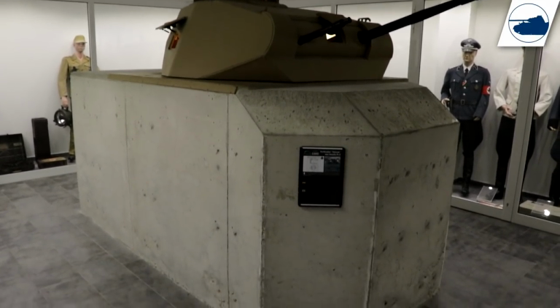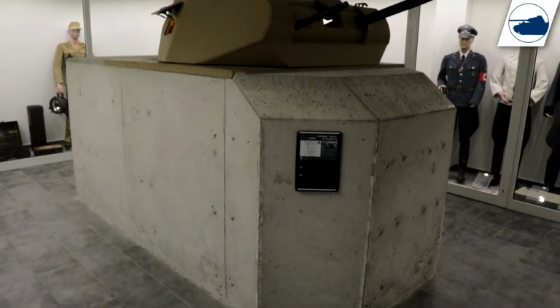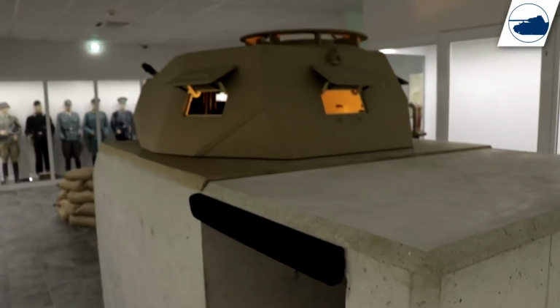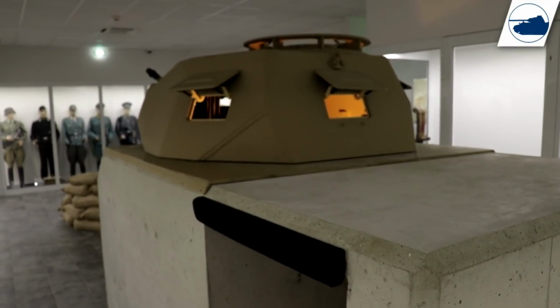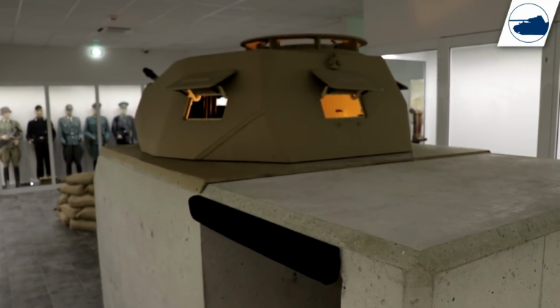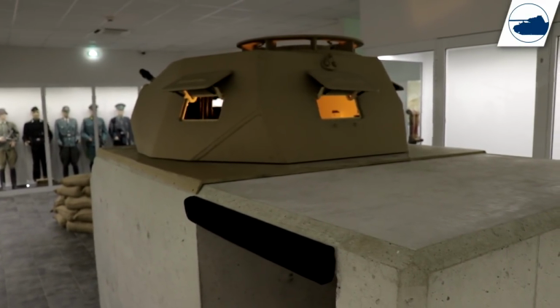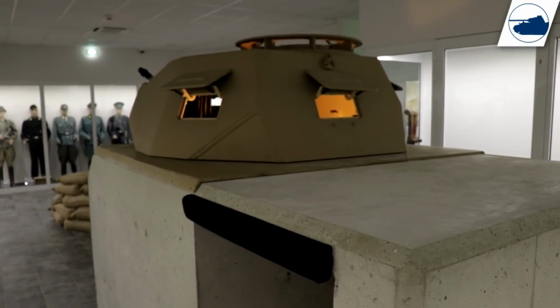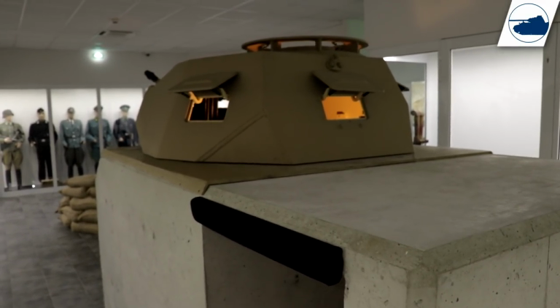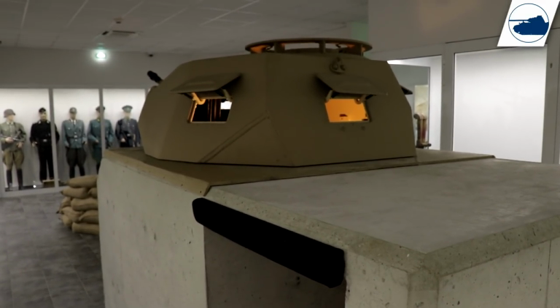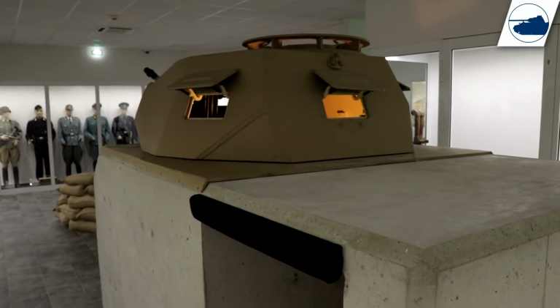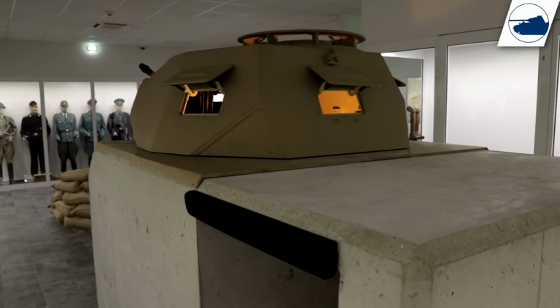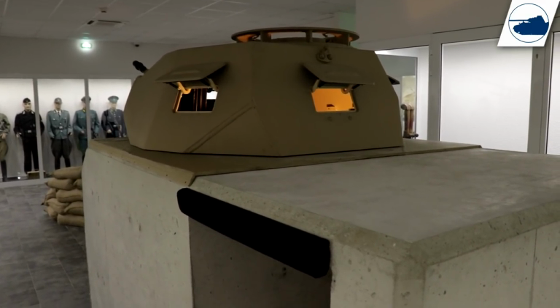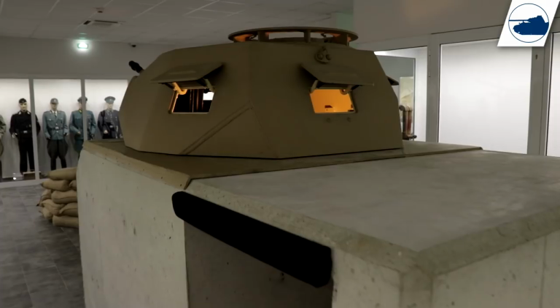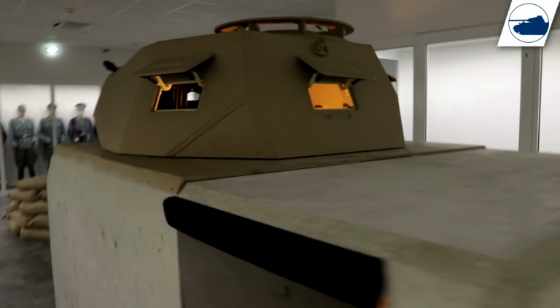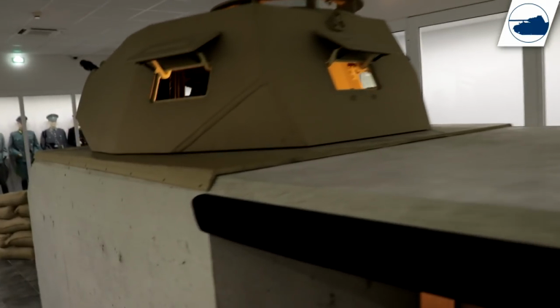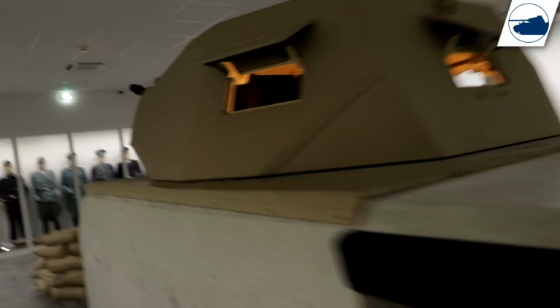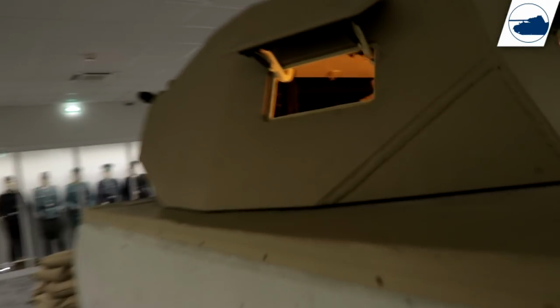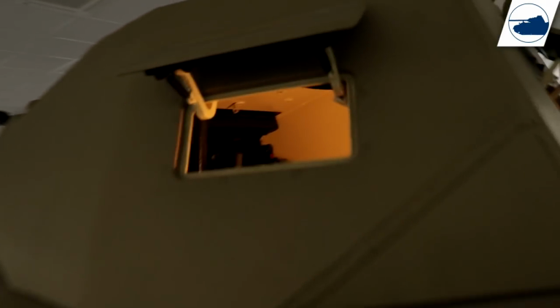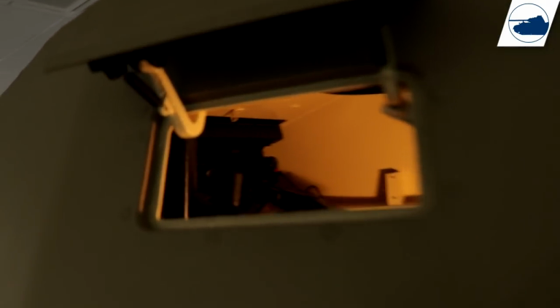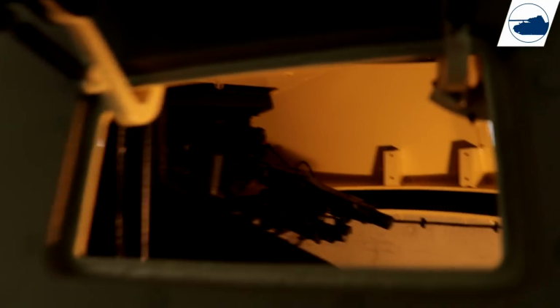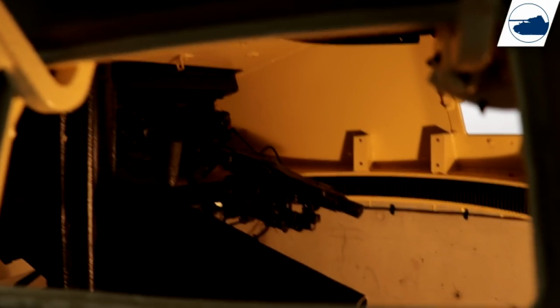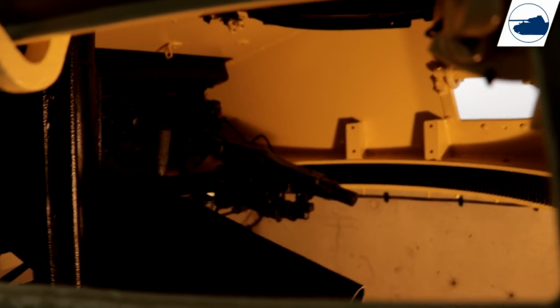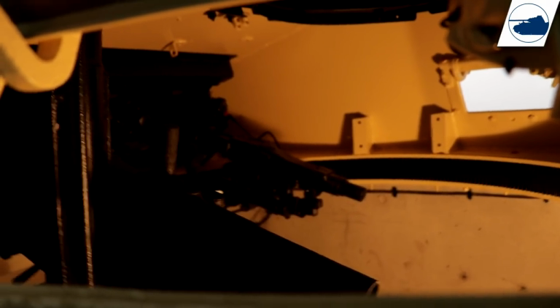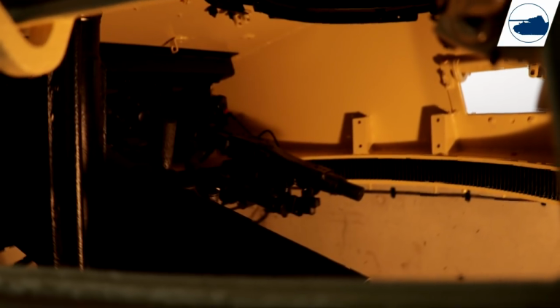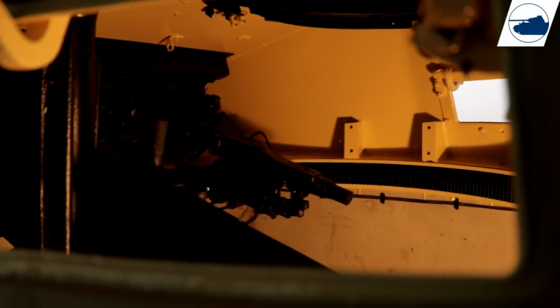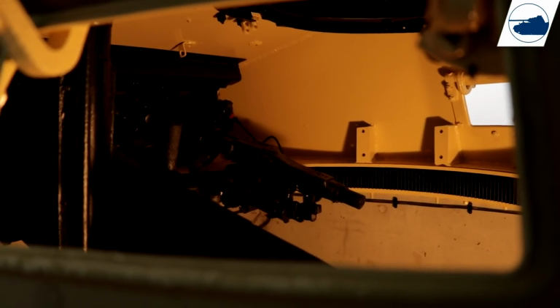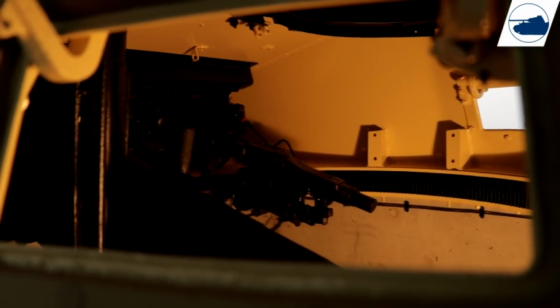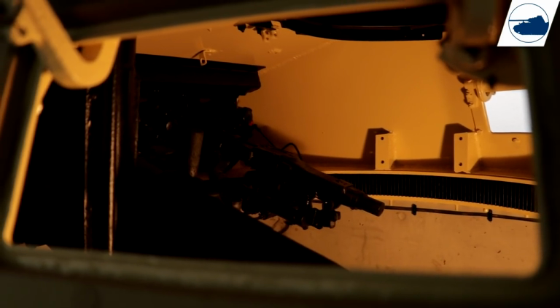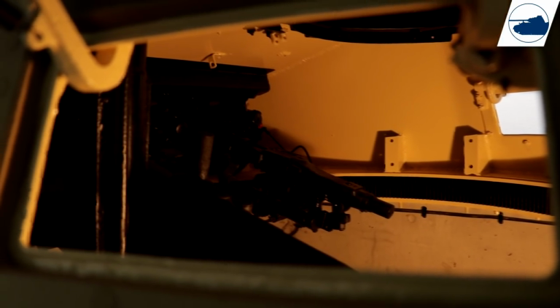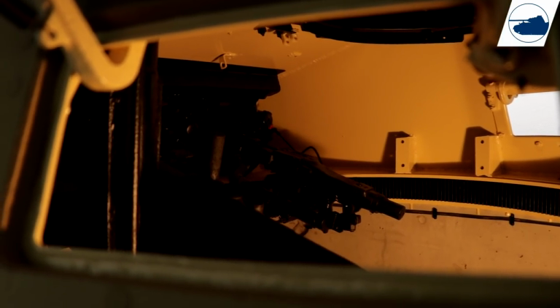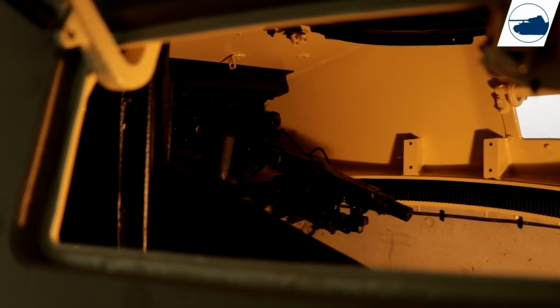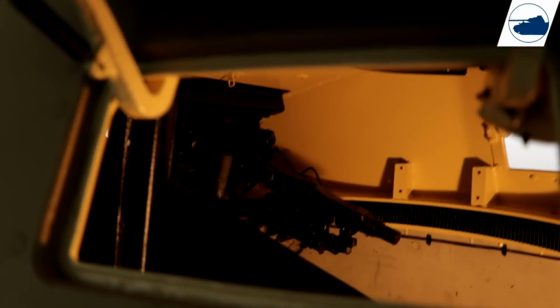The Panzer II turret at MMM Park is not a DT-48 turret but just a normal Panzer II turret, as seen on many bunkers on the Atlantic Wall. It's not known to me if this particular one was used on an actual bunker modification or if it was just made into one for the museum.